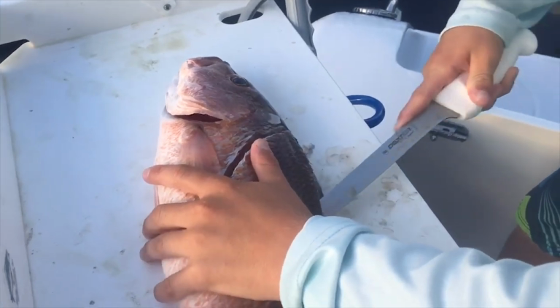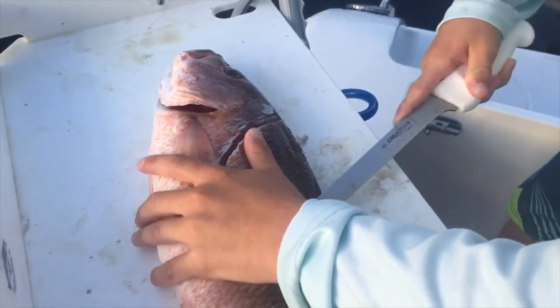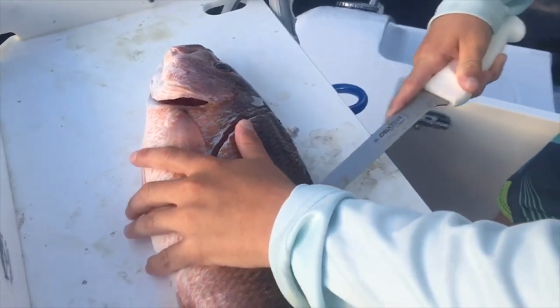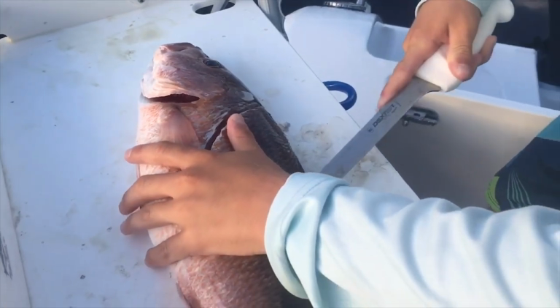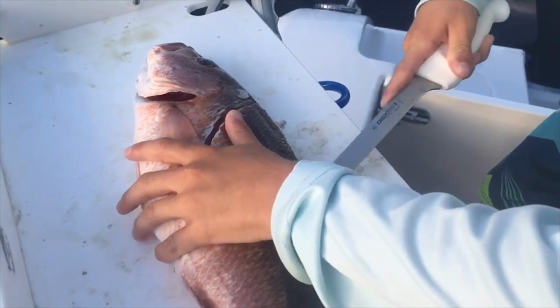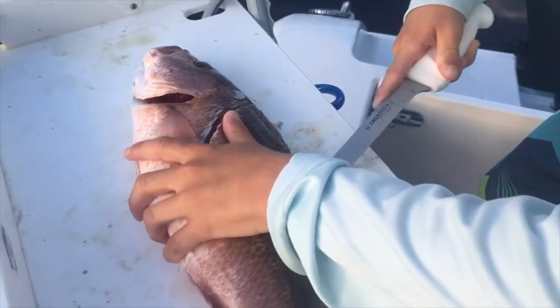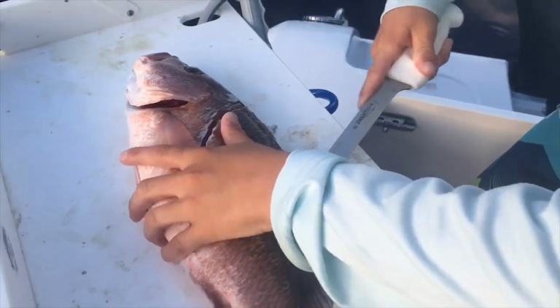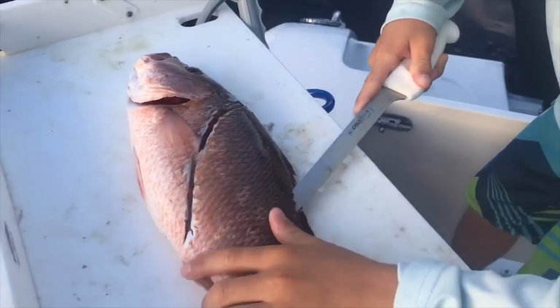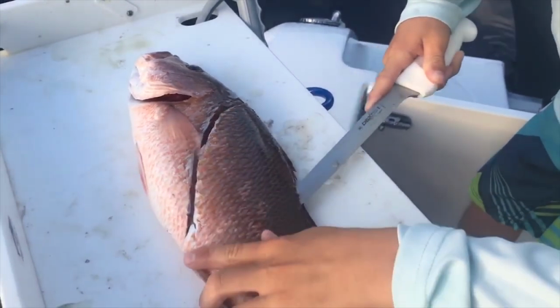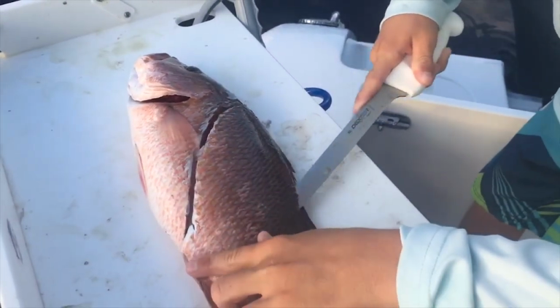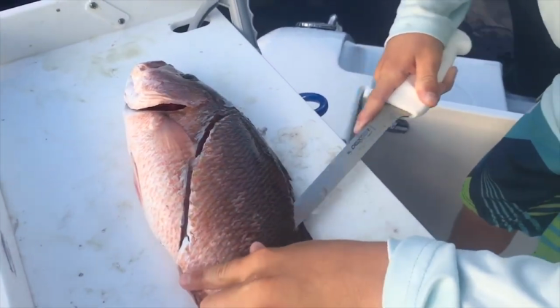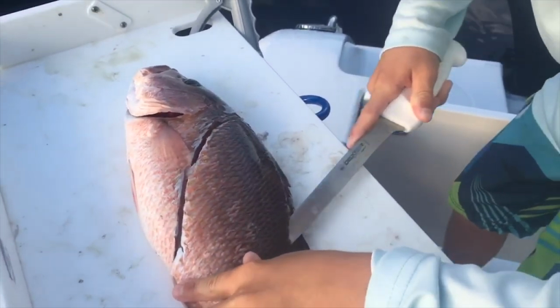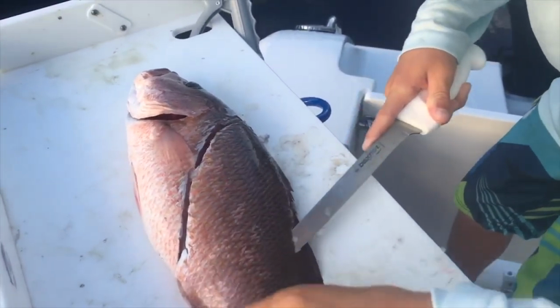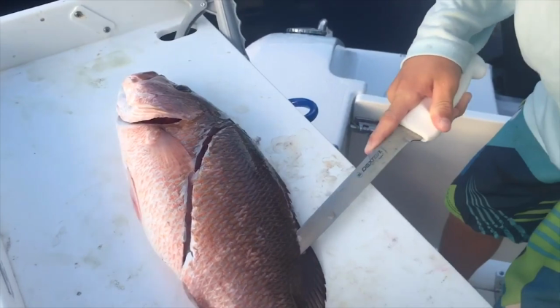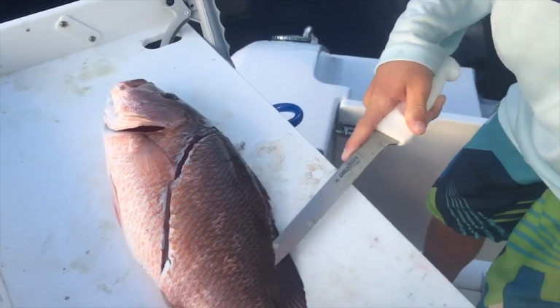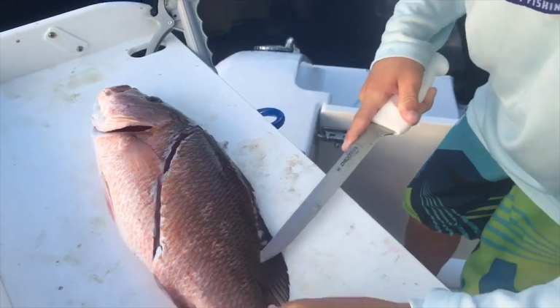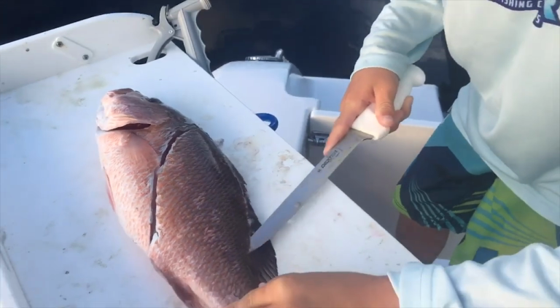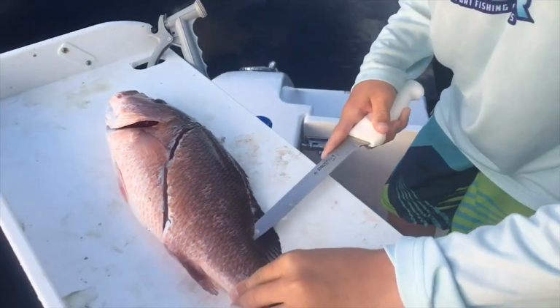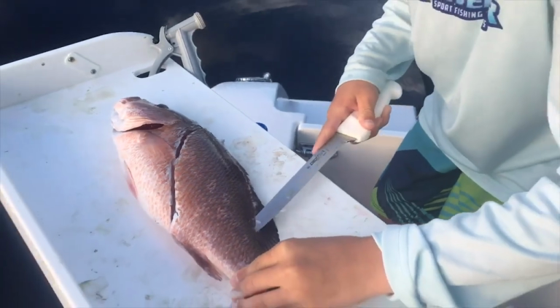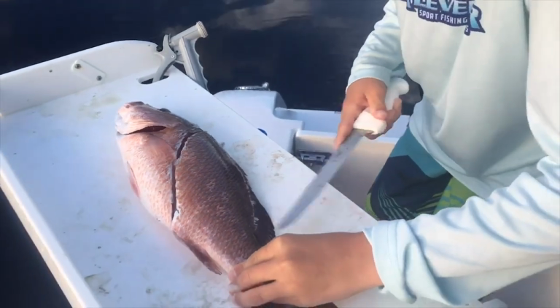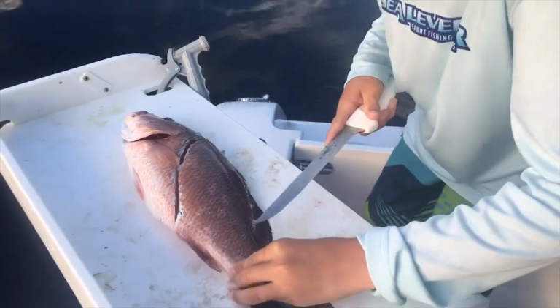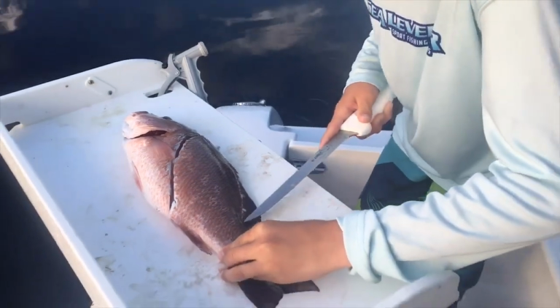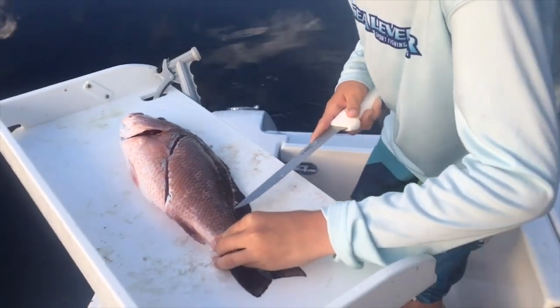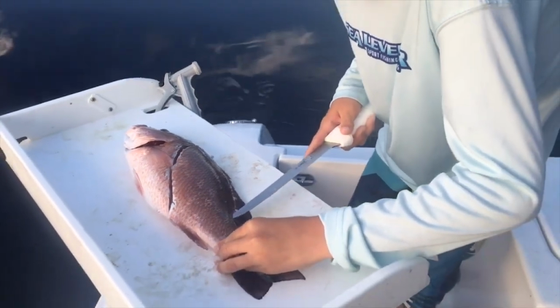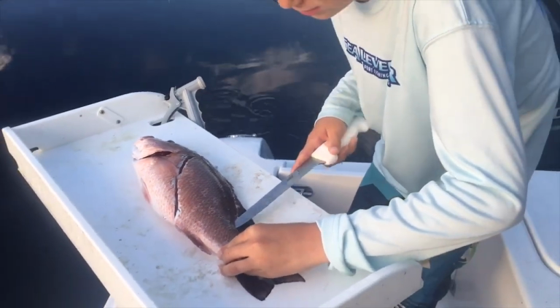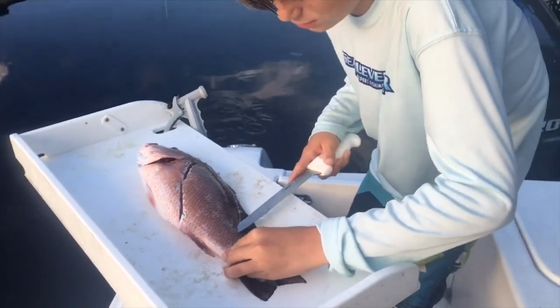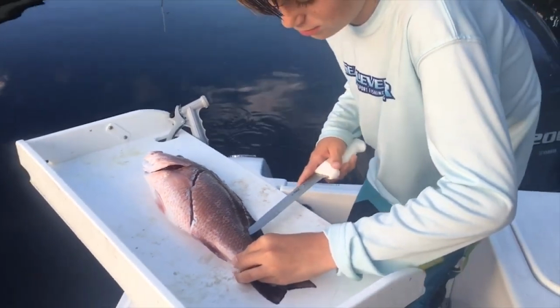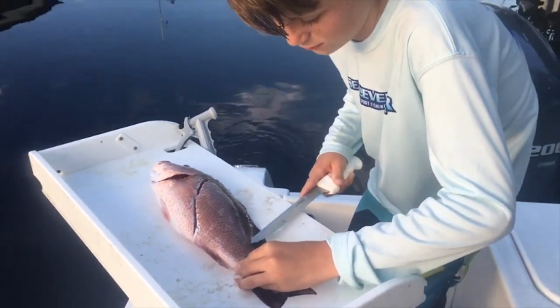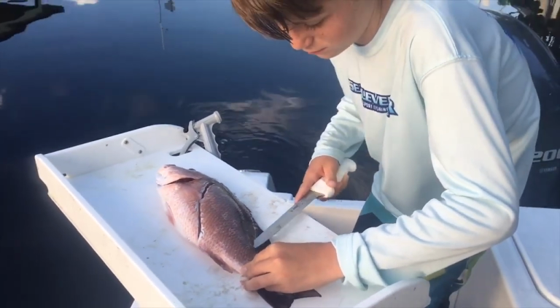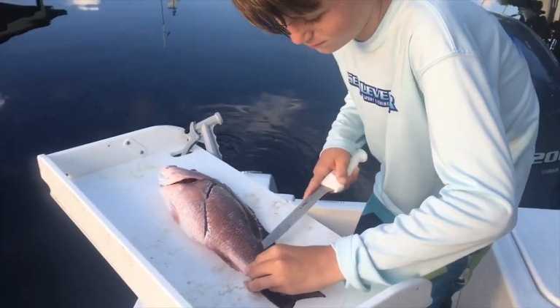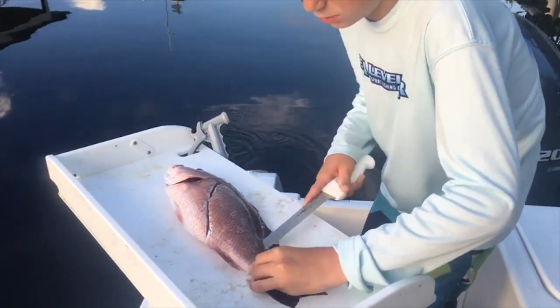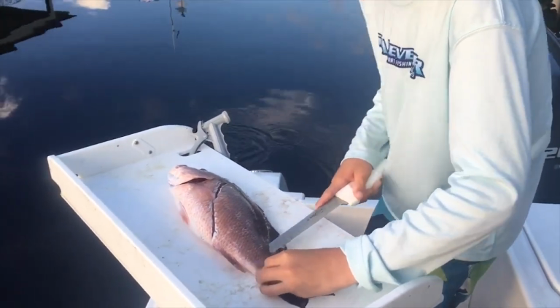You want to follow that backbone because you can miss a lot of meat if you don't do that. Now you're going to come down to about halfway to the tail right there.